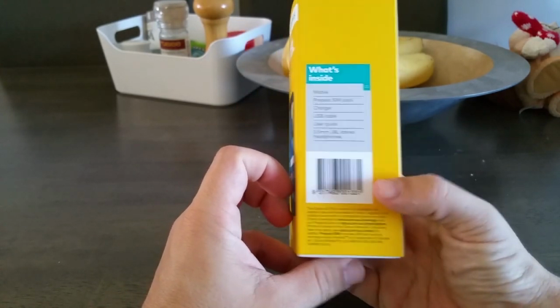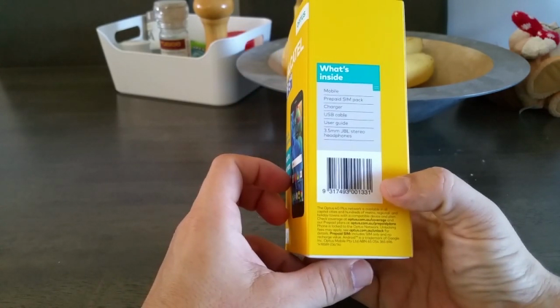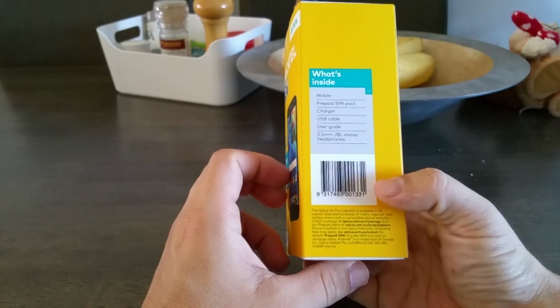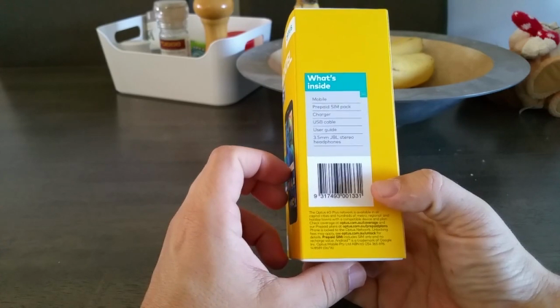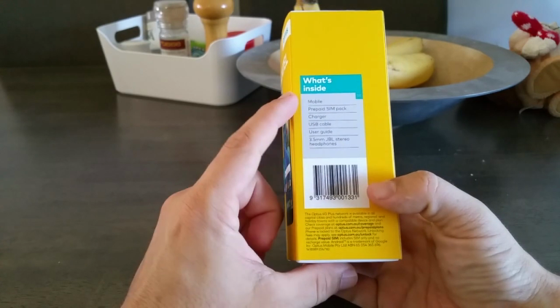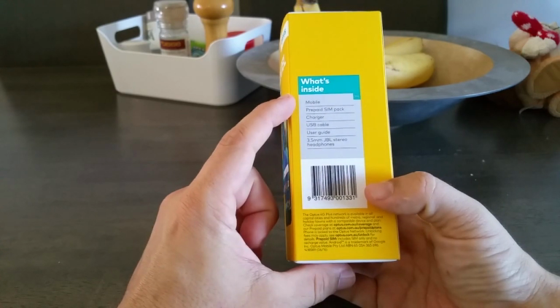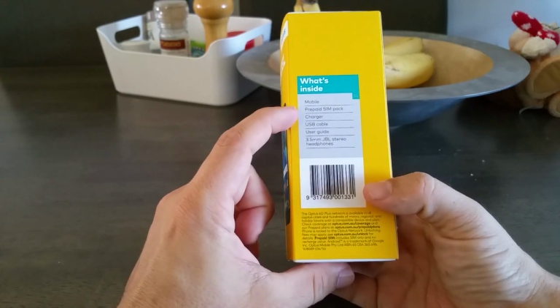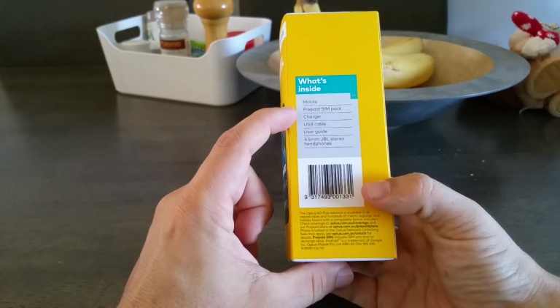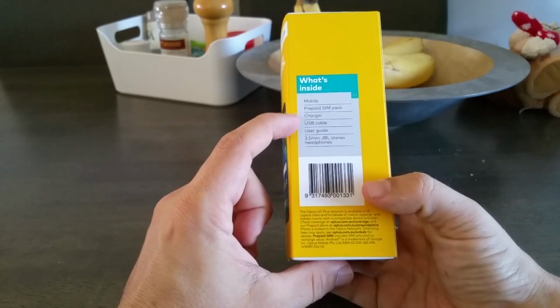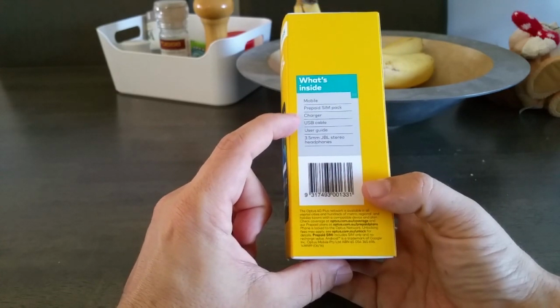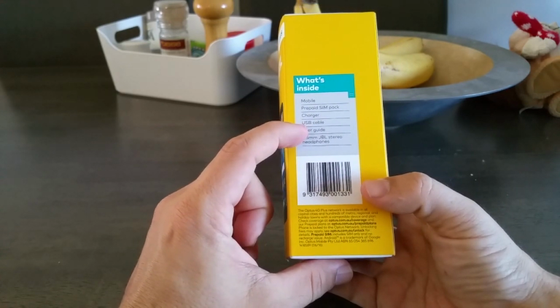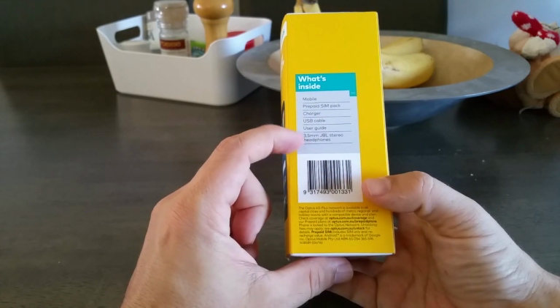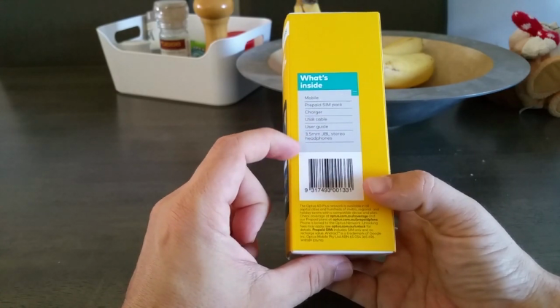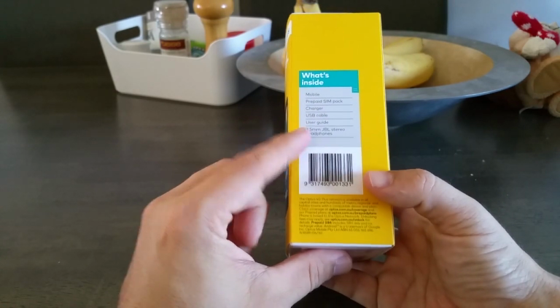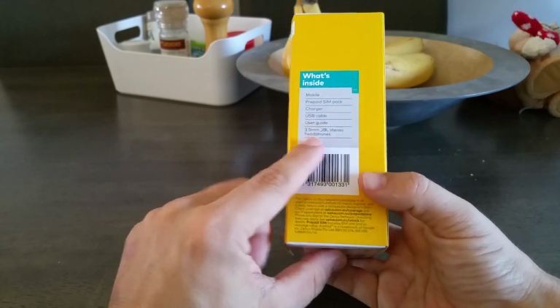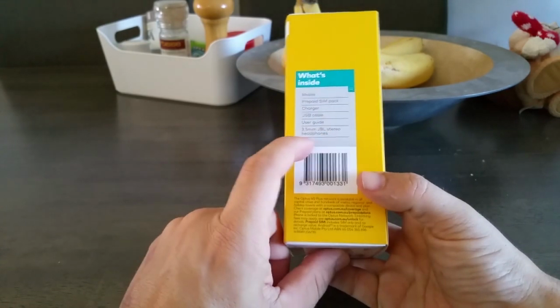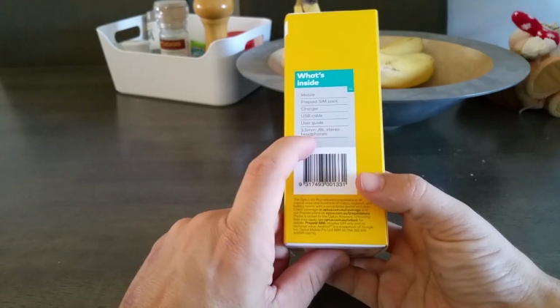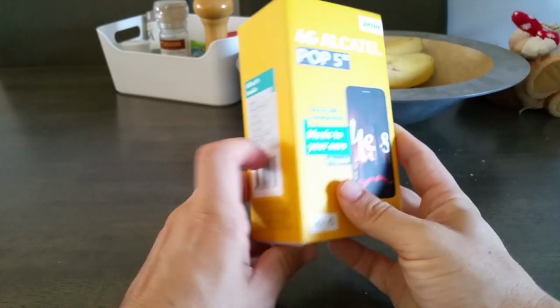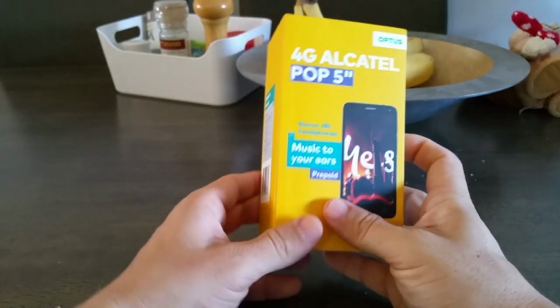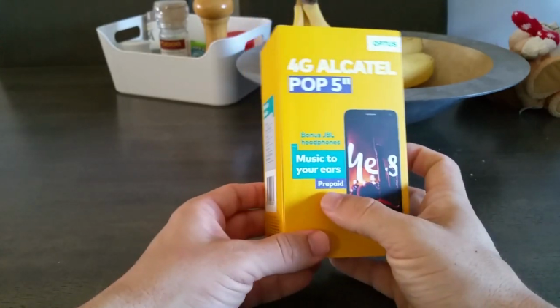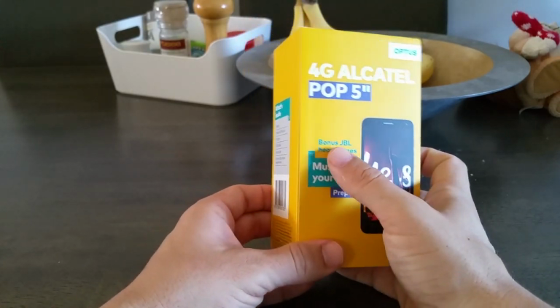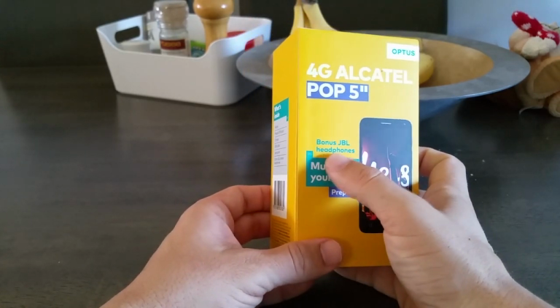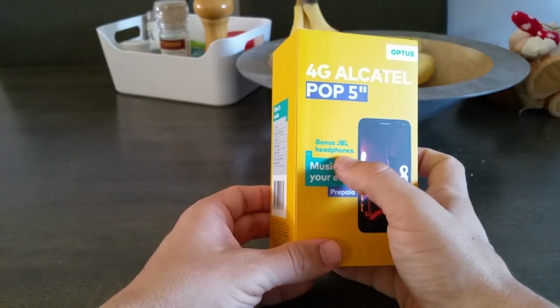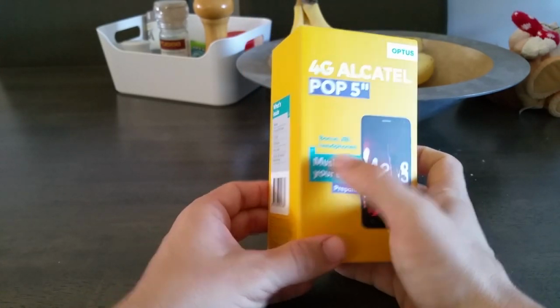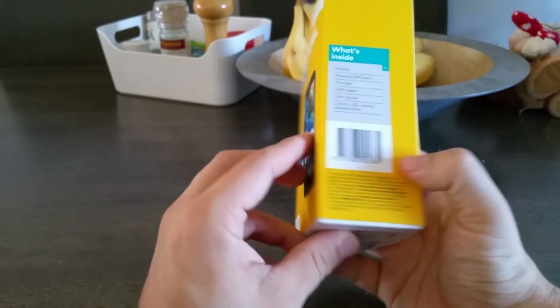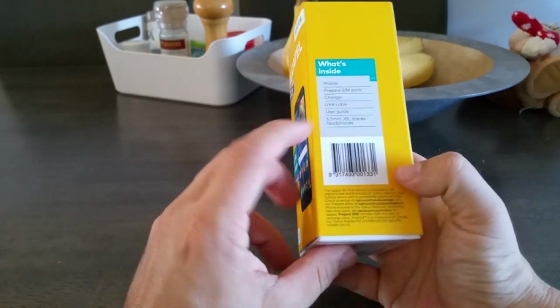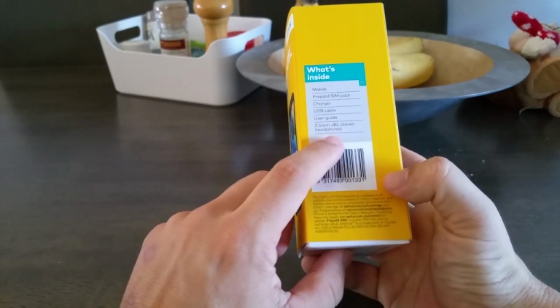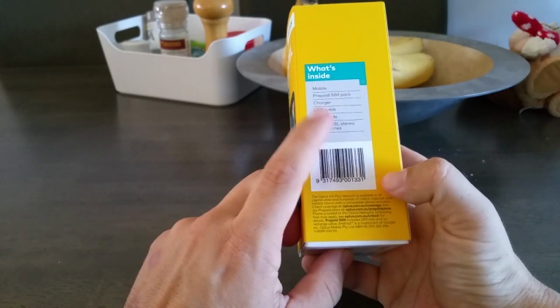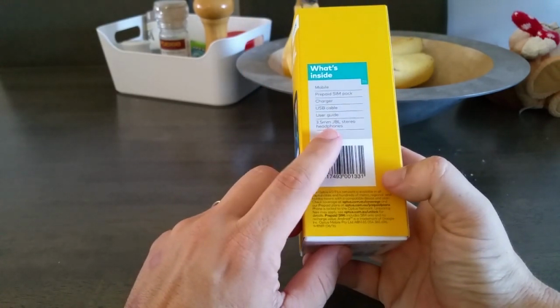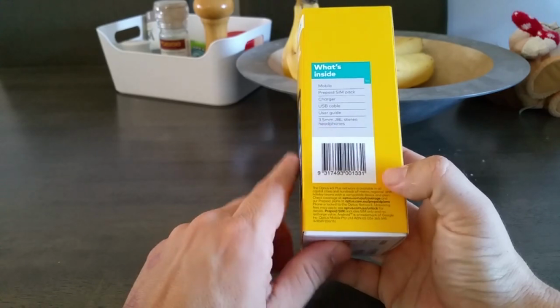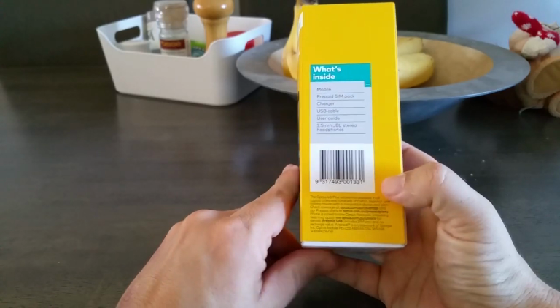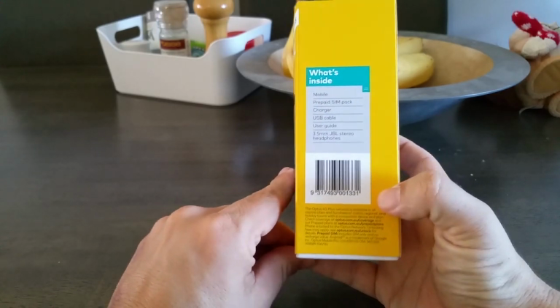Inside the box we should get a mobile, a SIM pack, charger, USB, user guide, and the publicized JBL headphones, which is going to be really interesting to listen to.